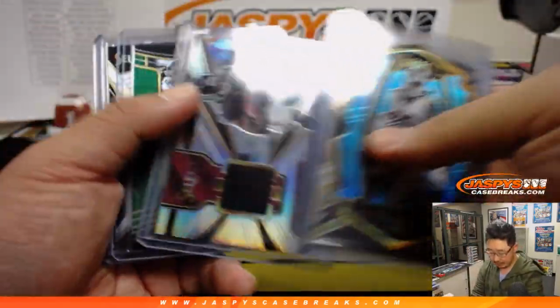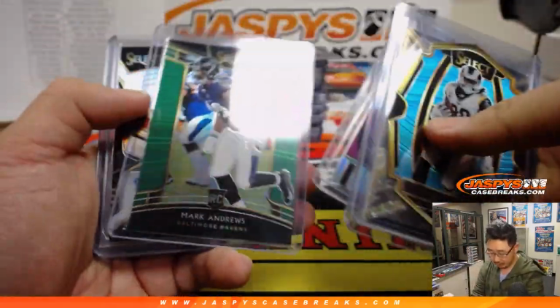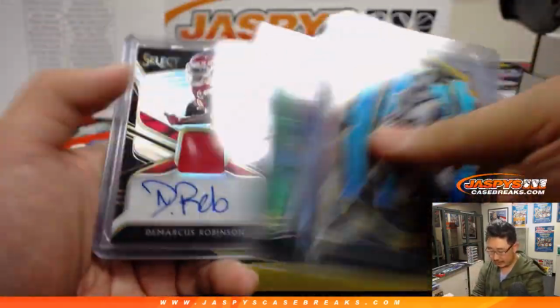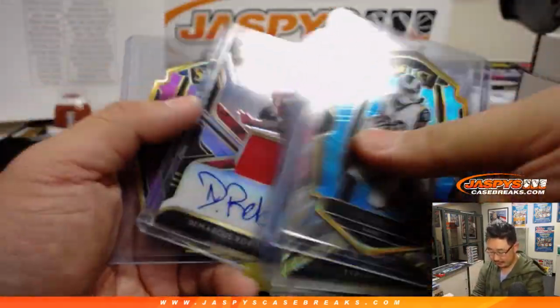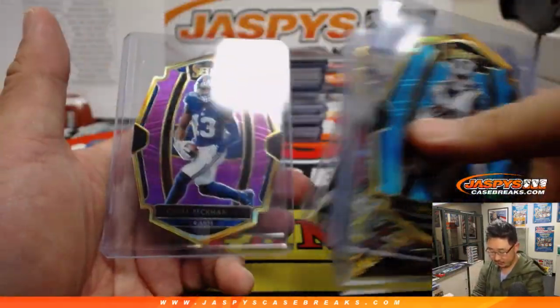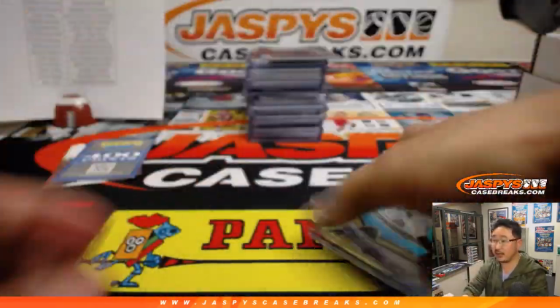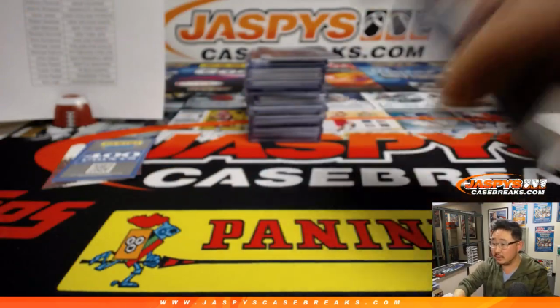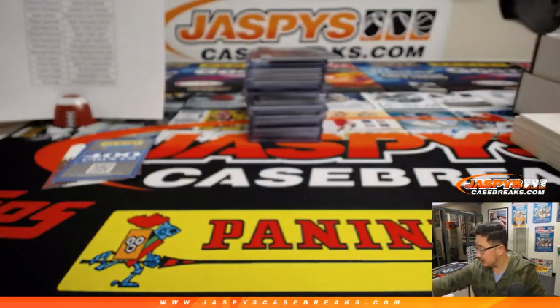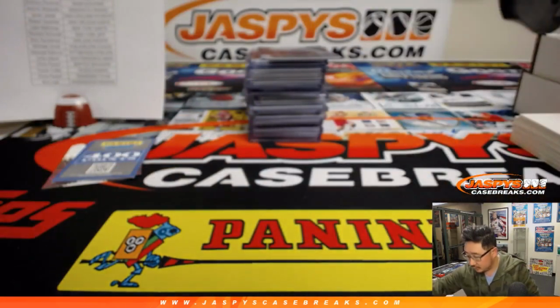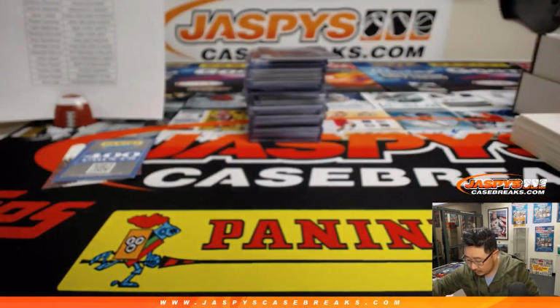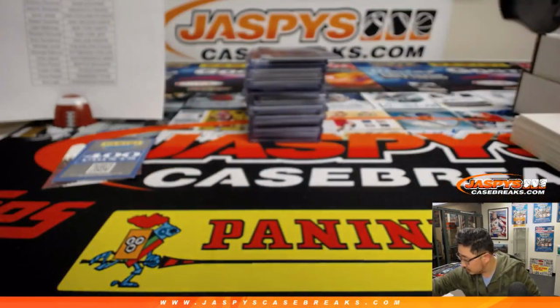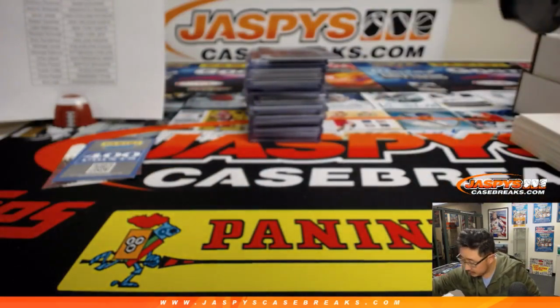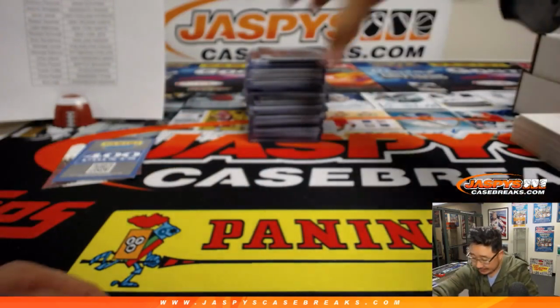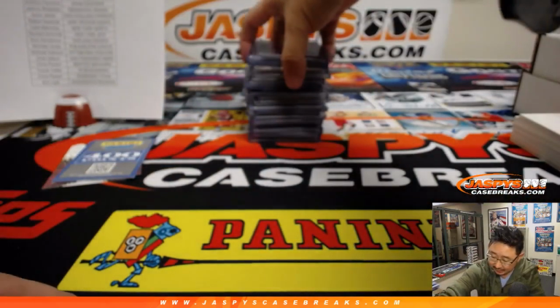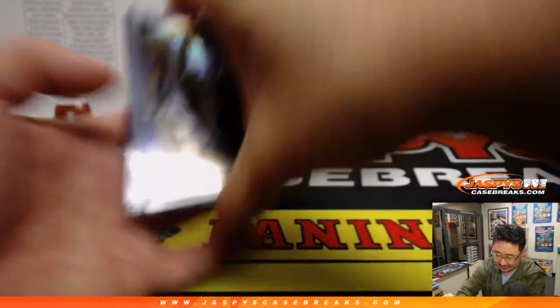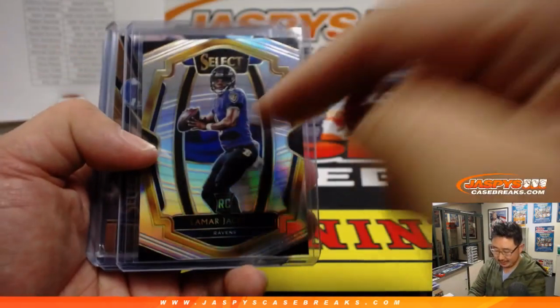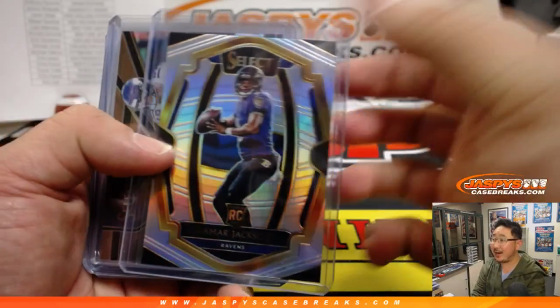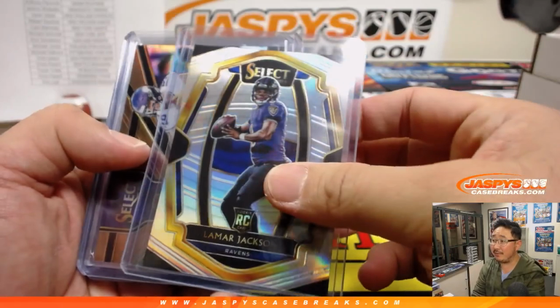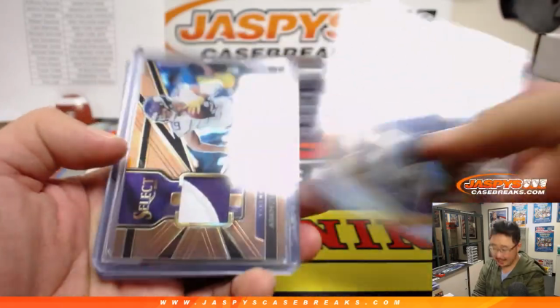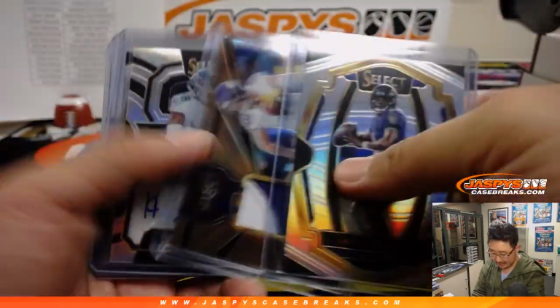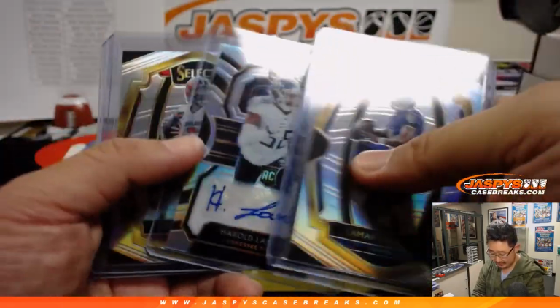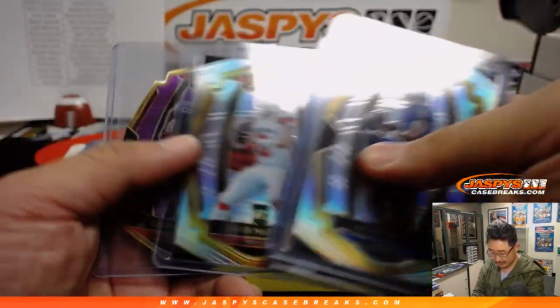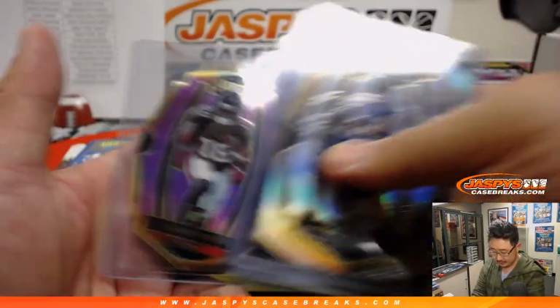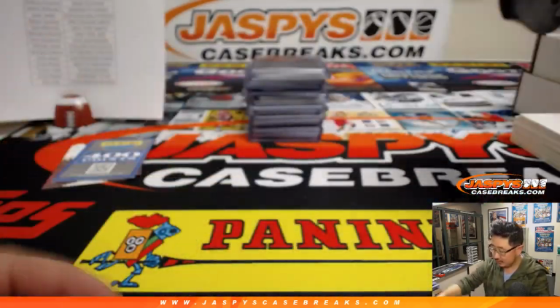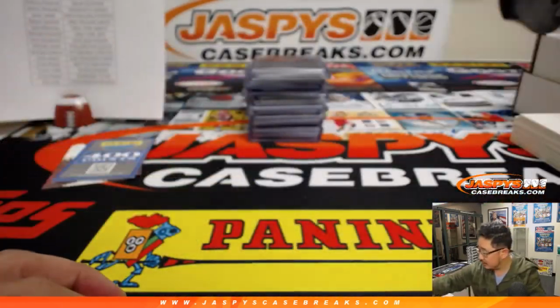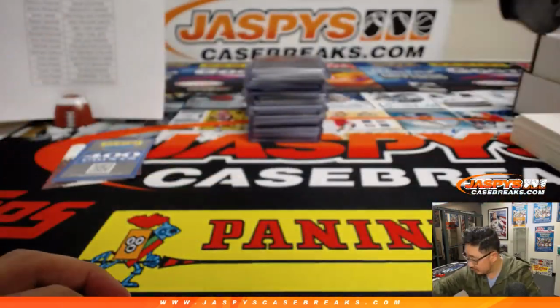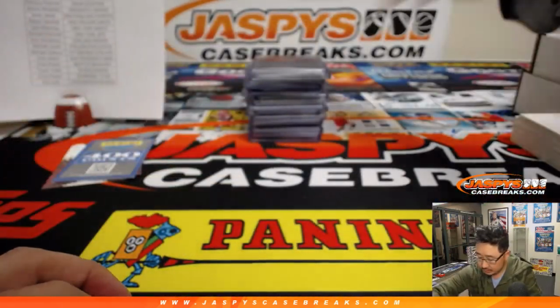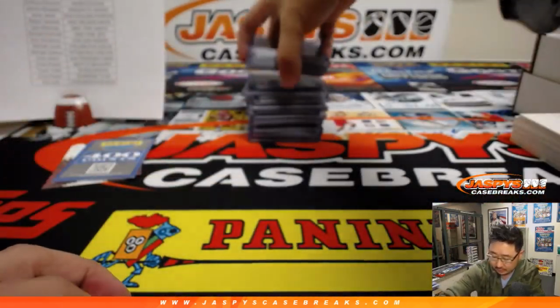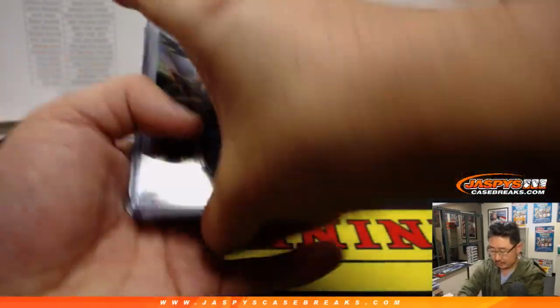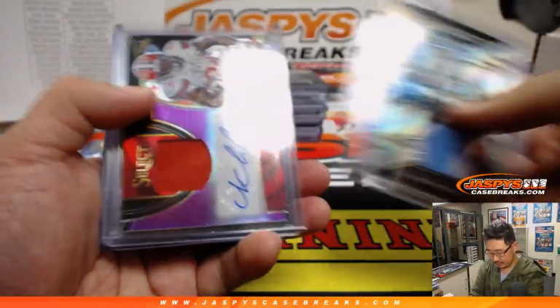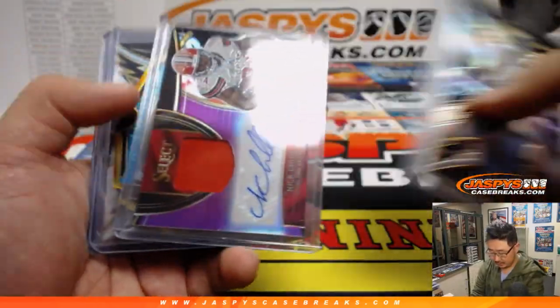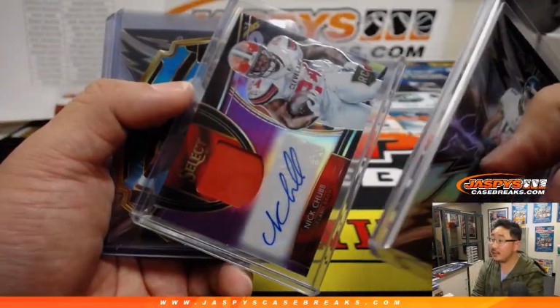Tyreek Hill gold — that's an out of five. We still have not seen an autograph of this guy yet, but the hunt continues.